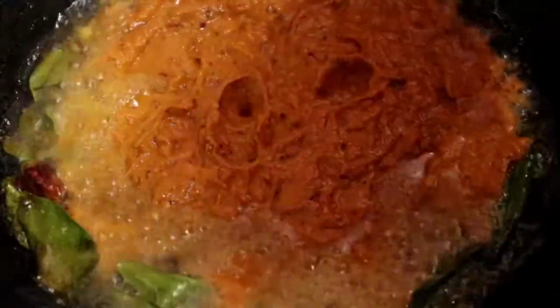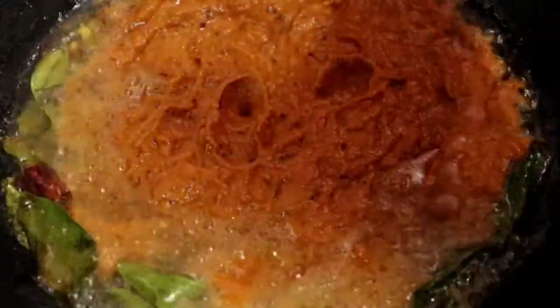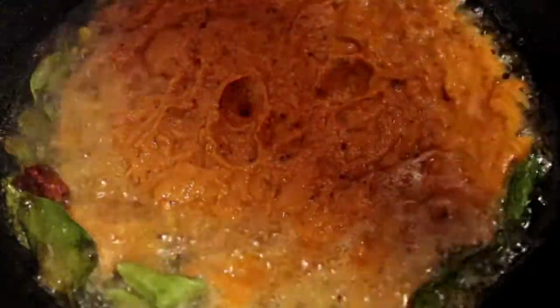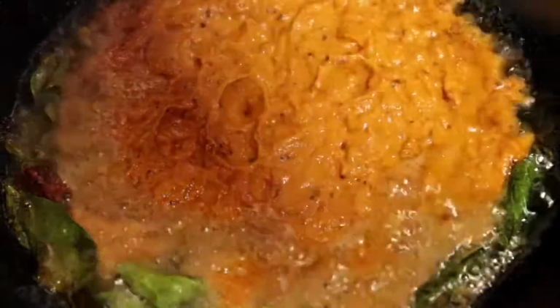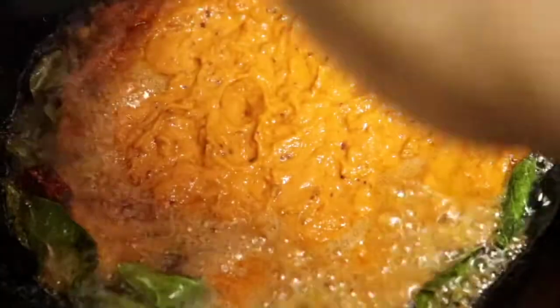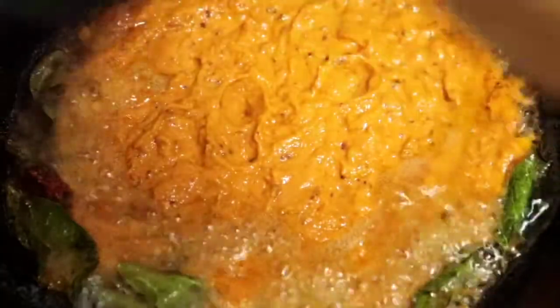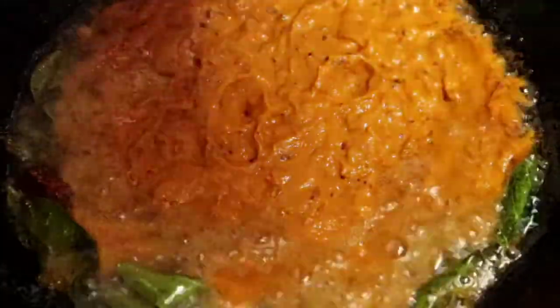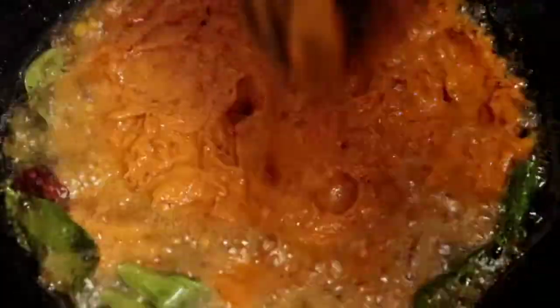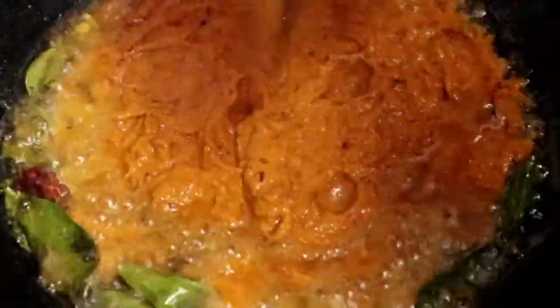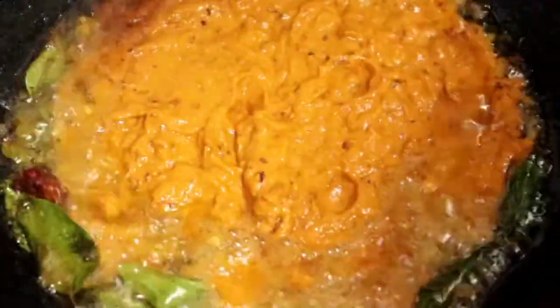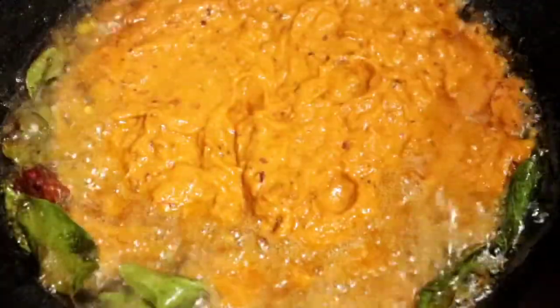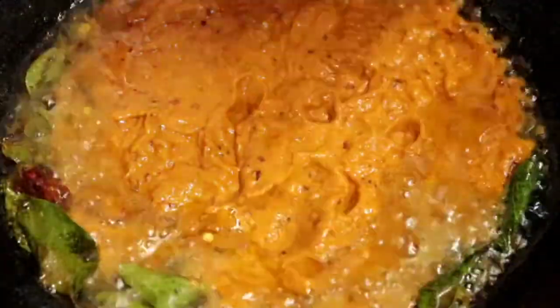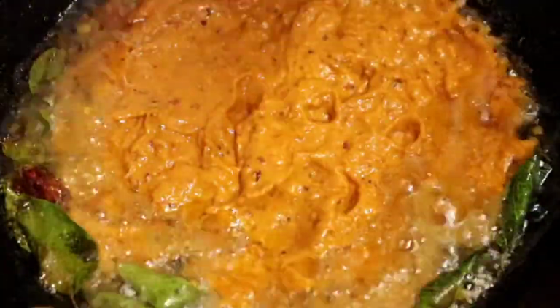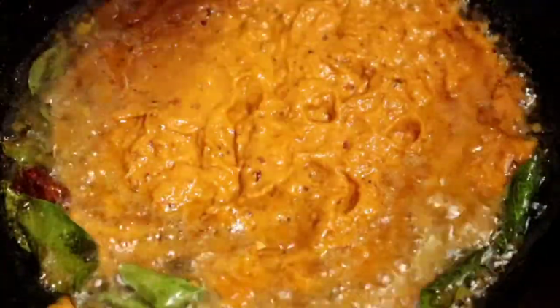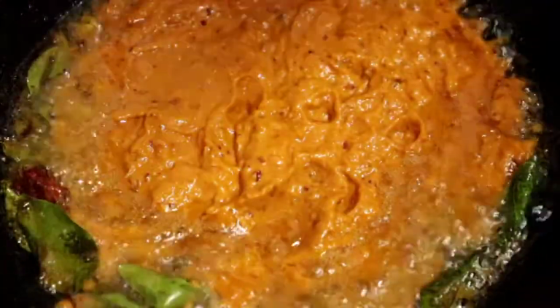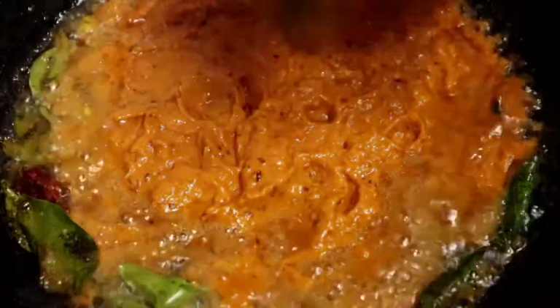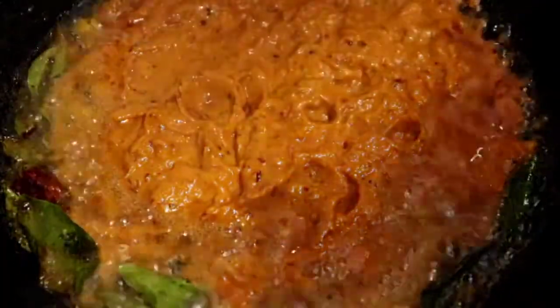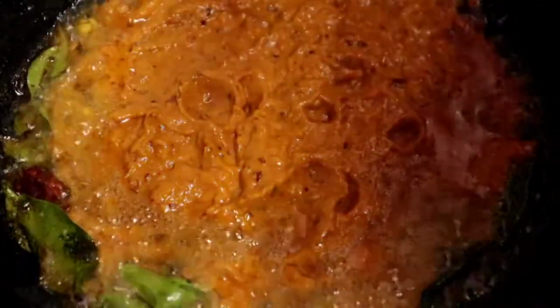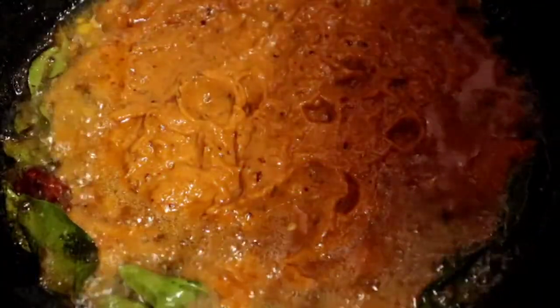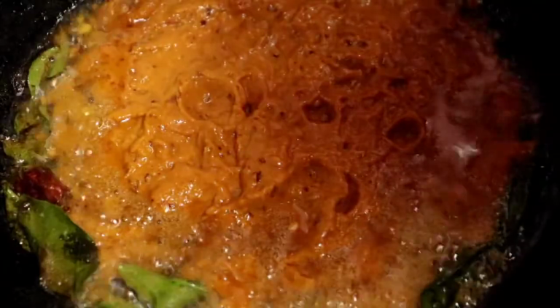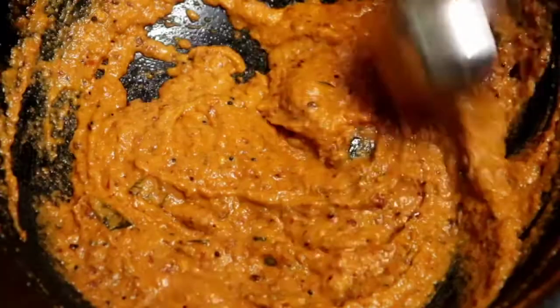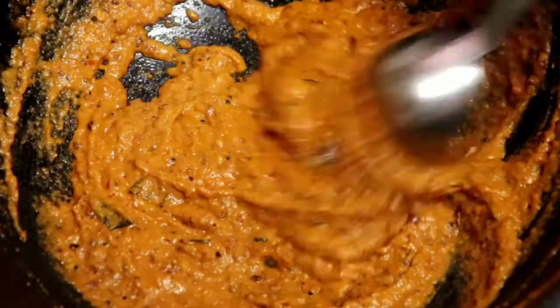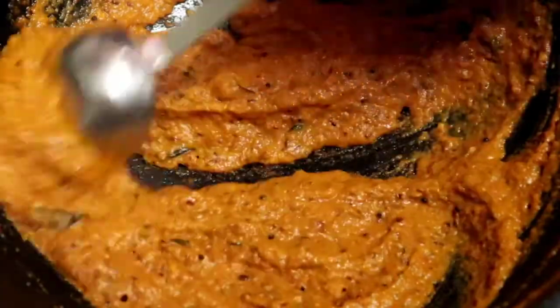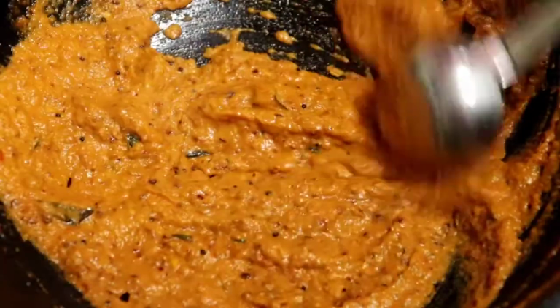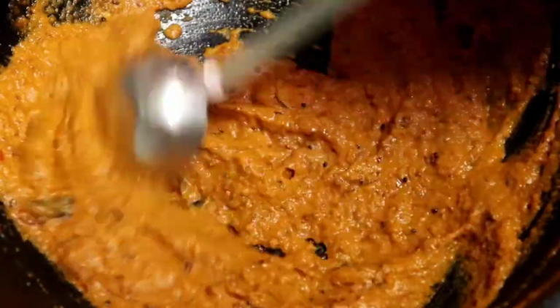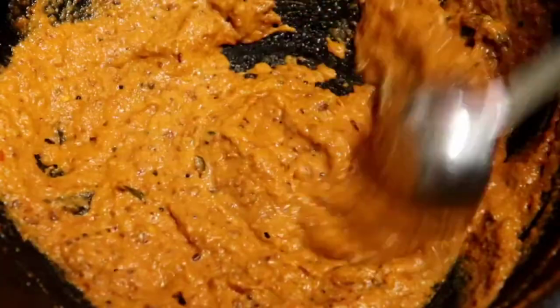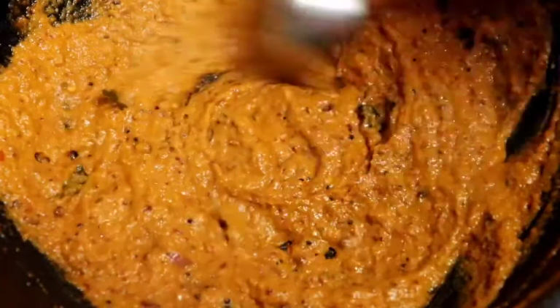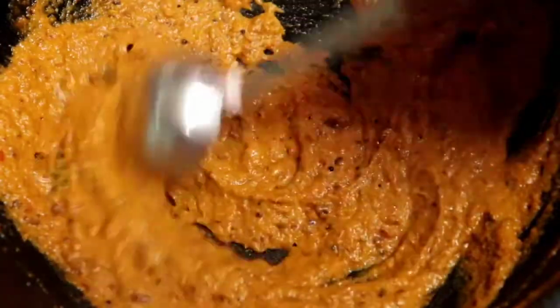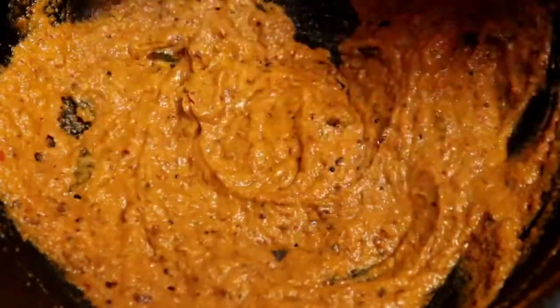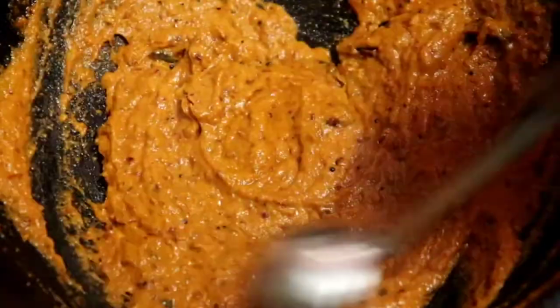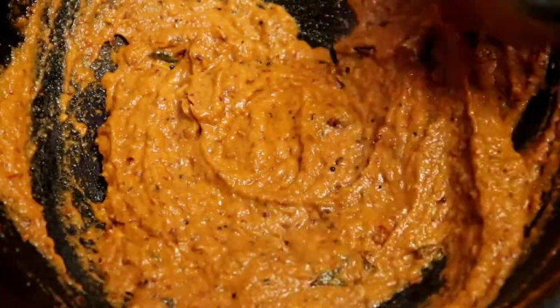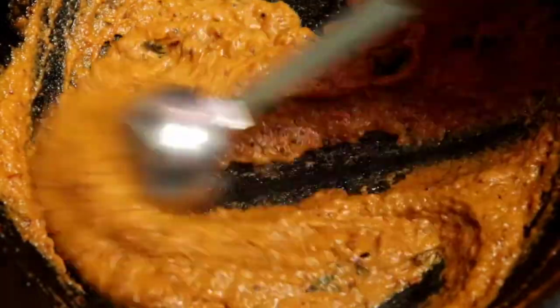Let's get started. The smell is a lot of taste. That's why we're doing it. Let's clean it up. It's a little bit better.